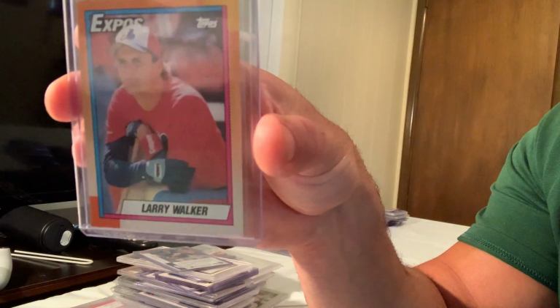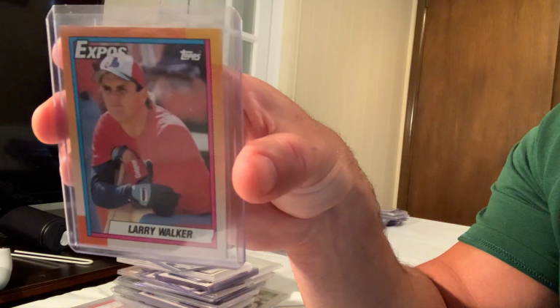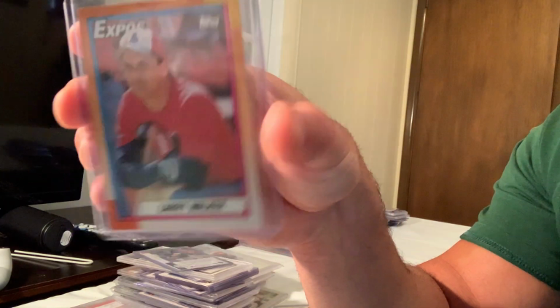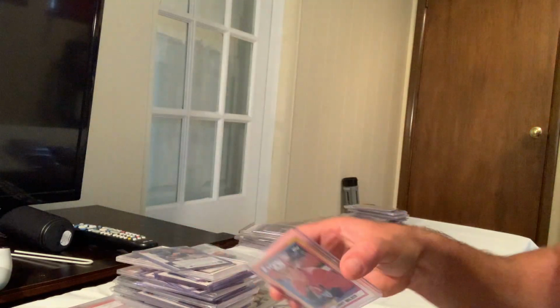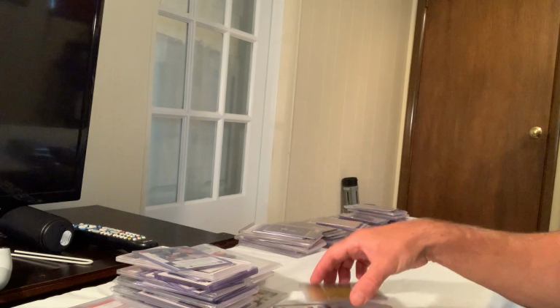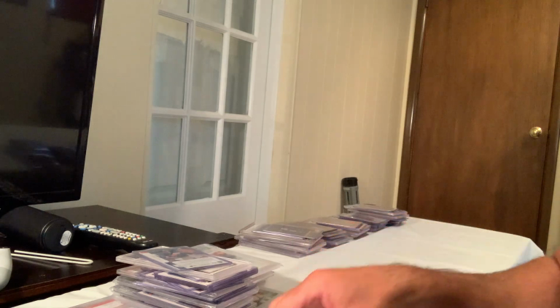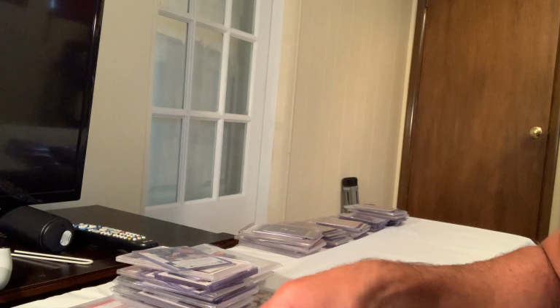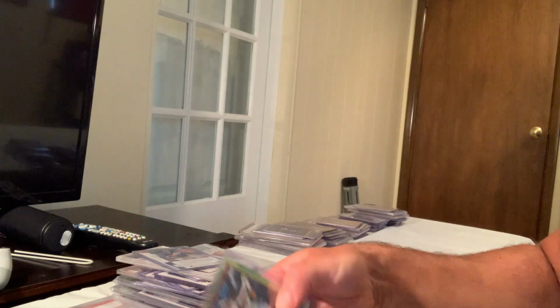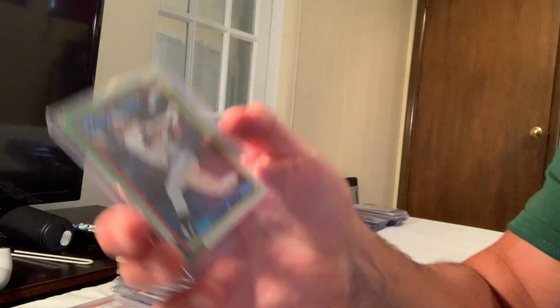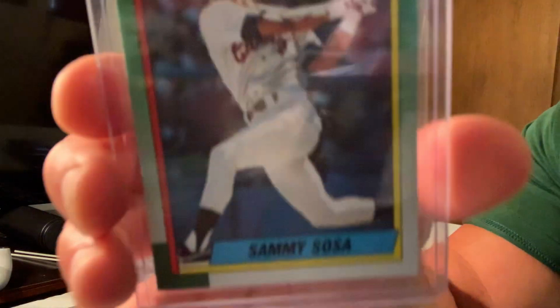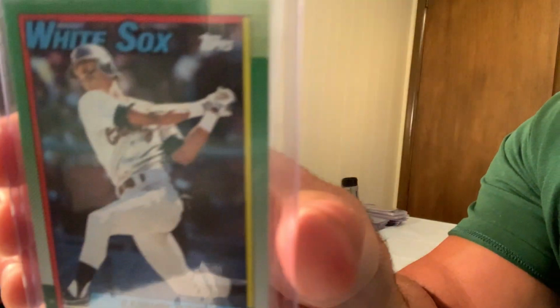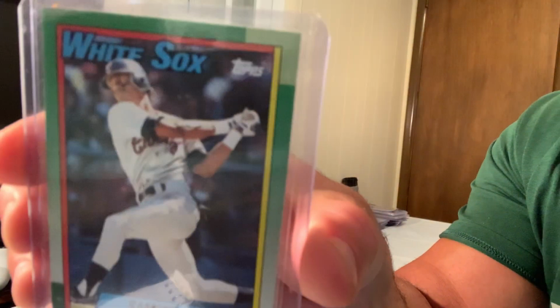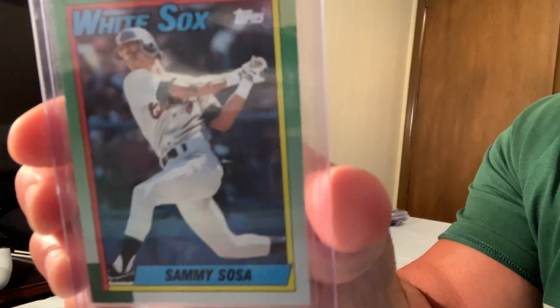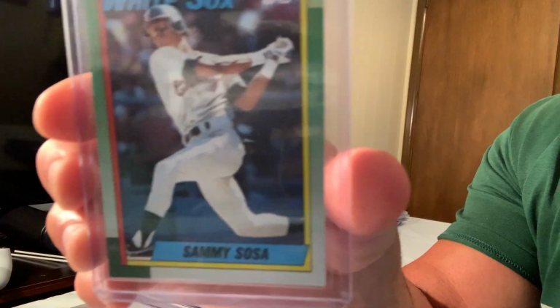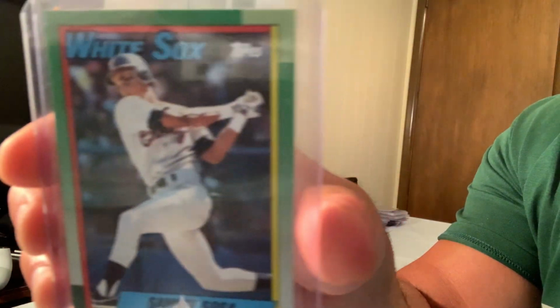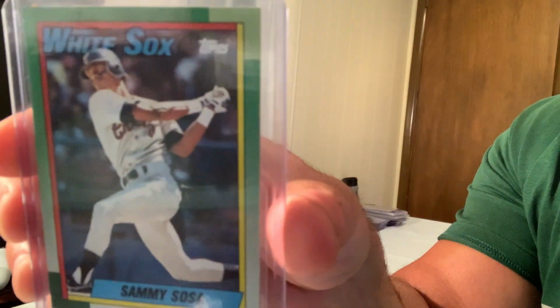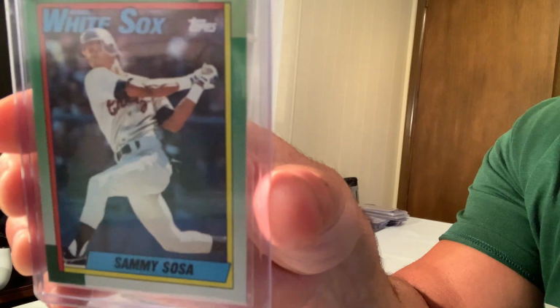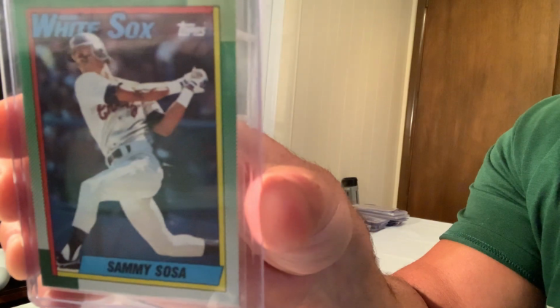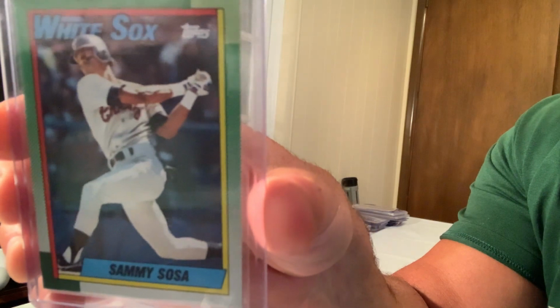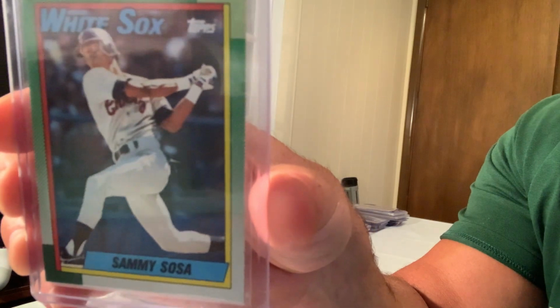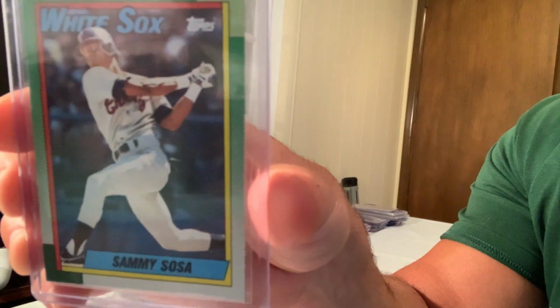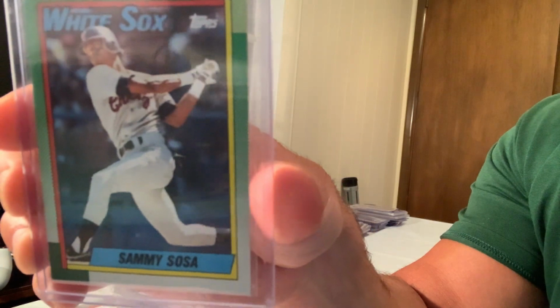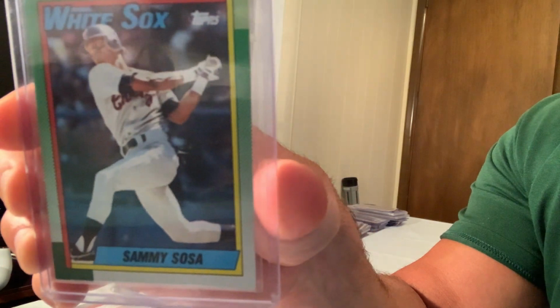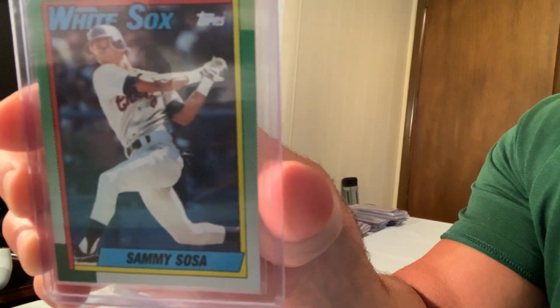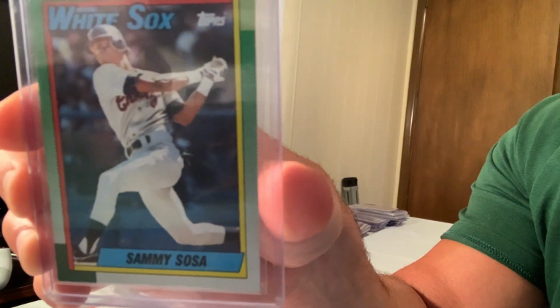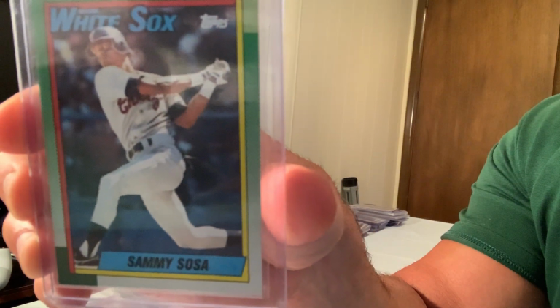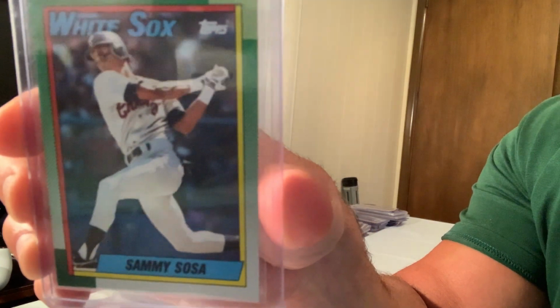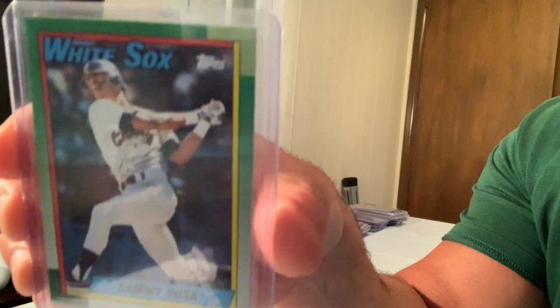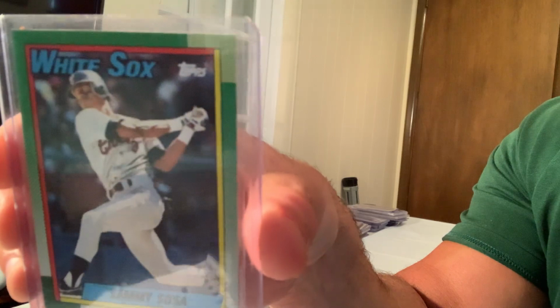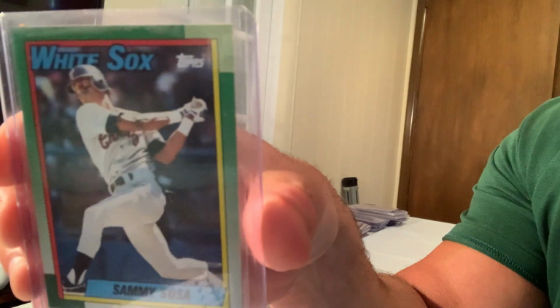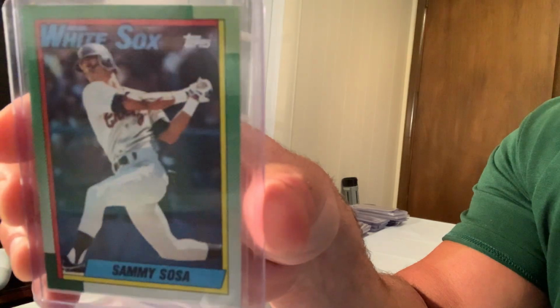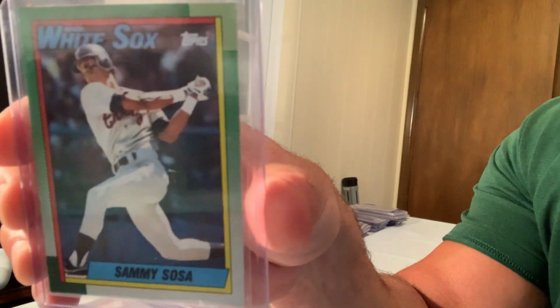The Topps Tiffany Sammy Sosa, card number 692, sold for $152 on eBay in Gem Mint 10.